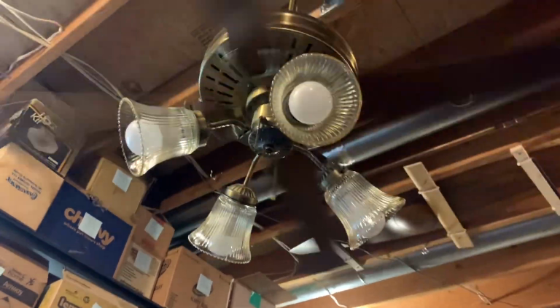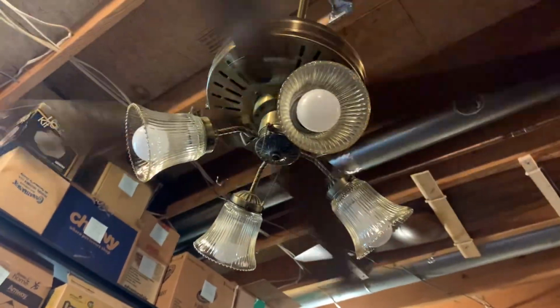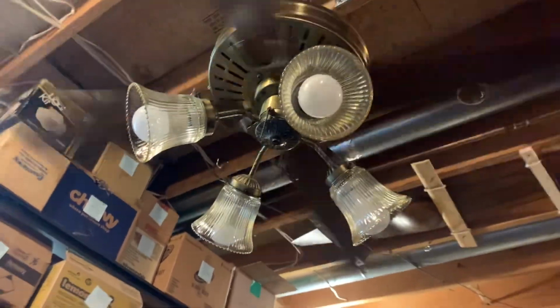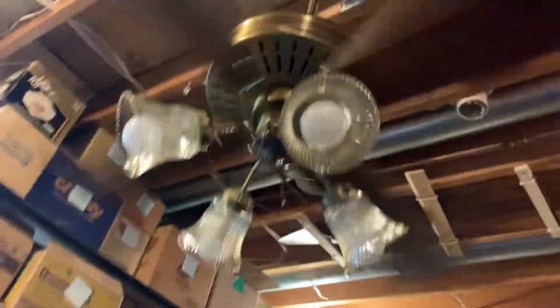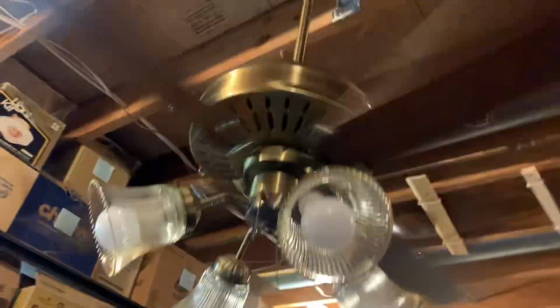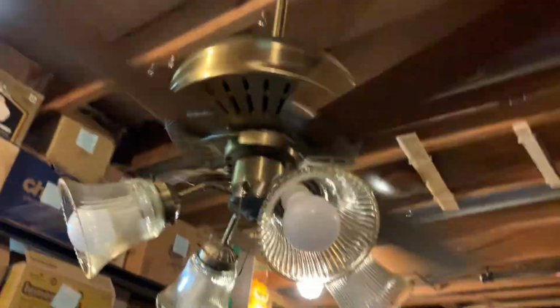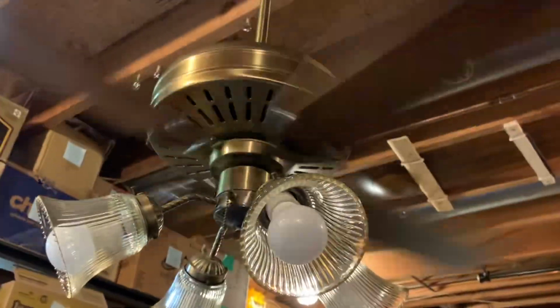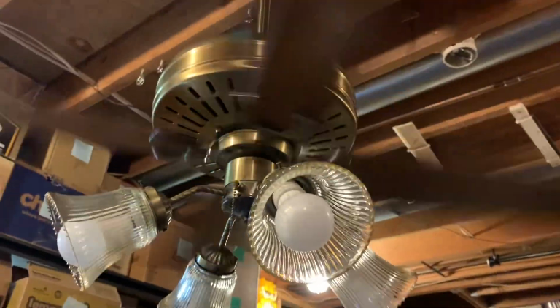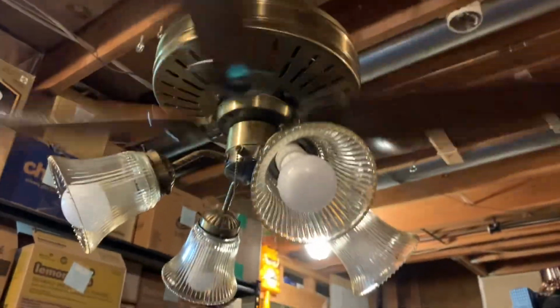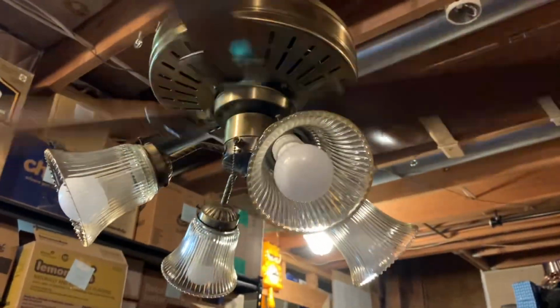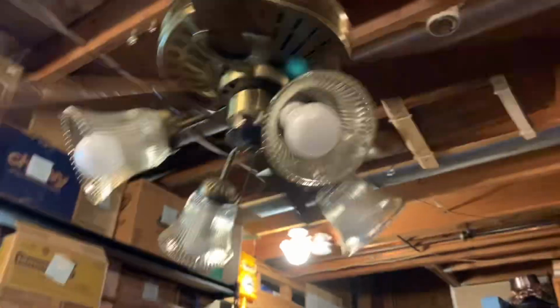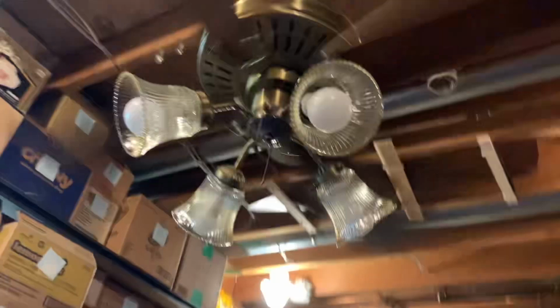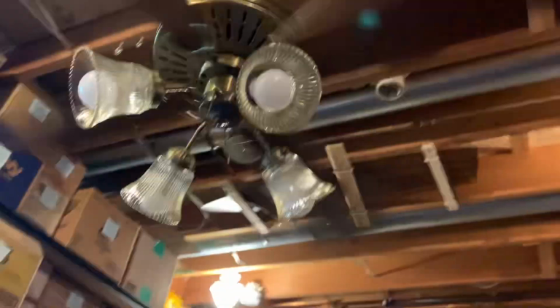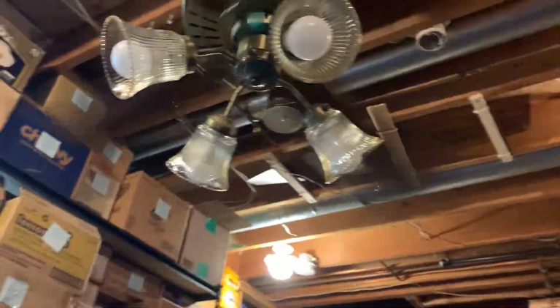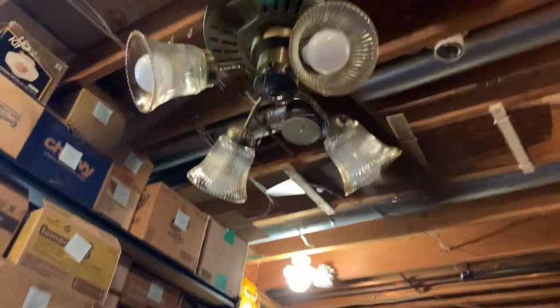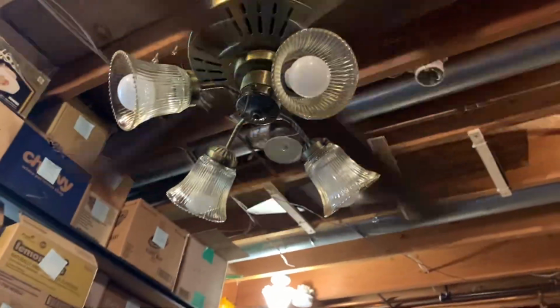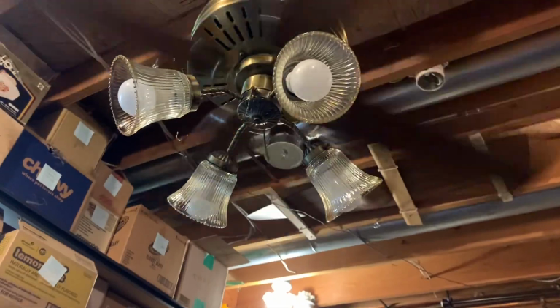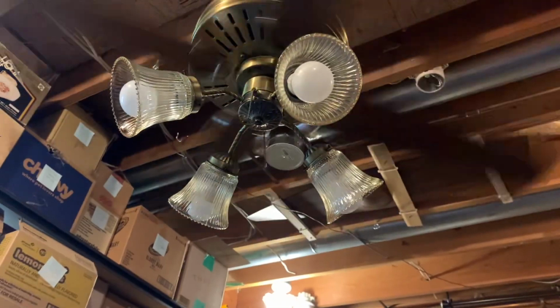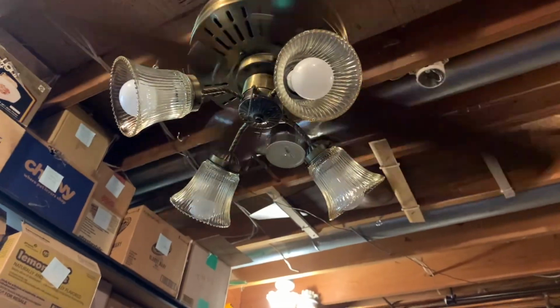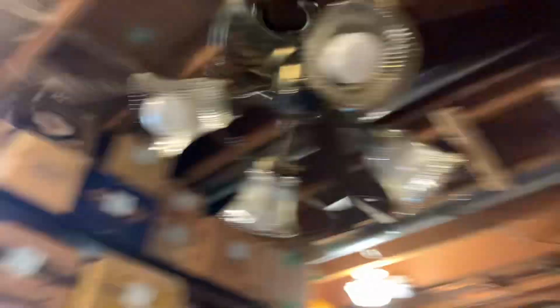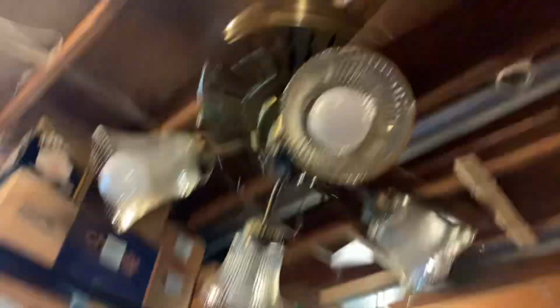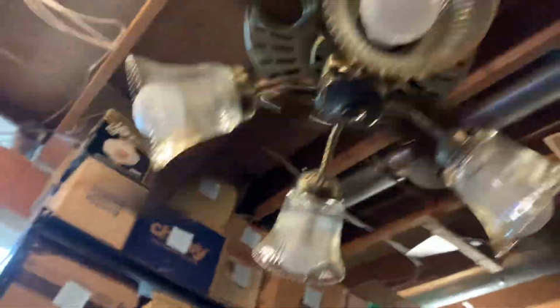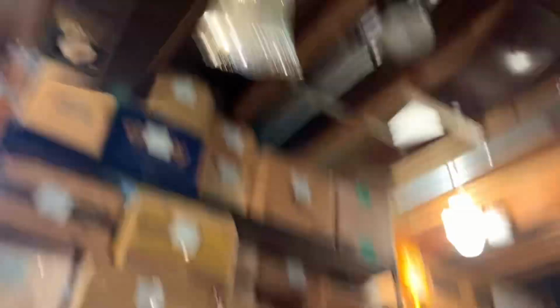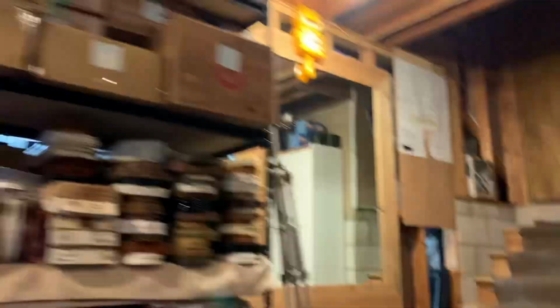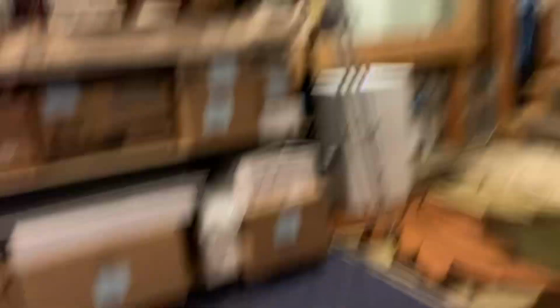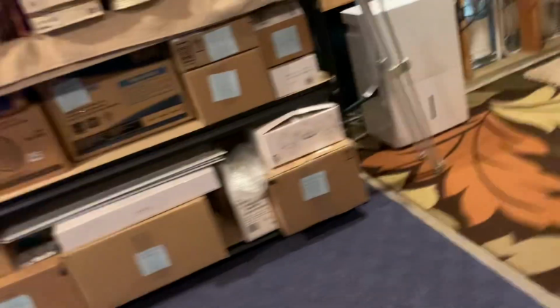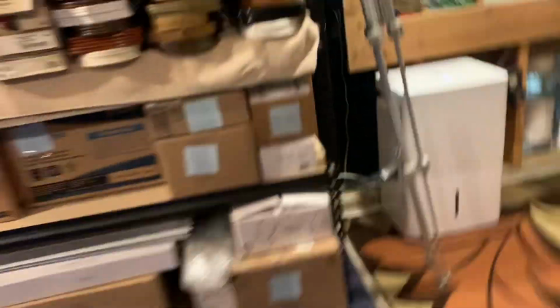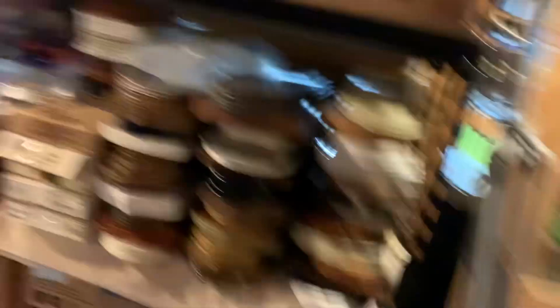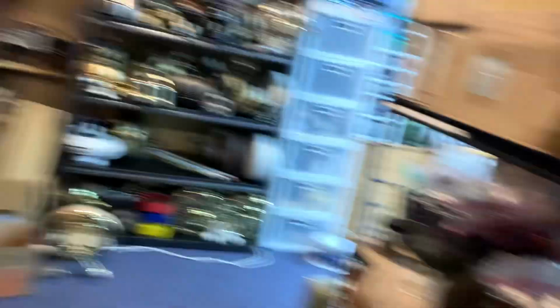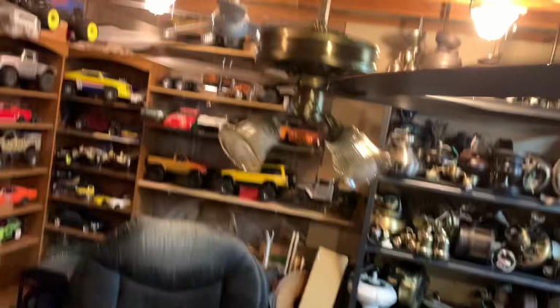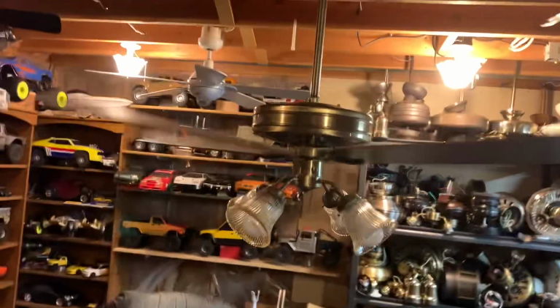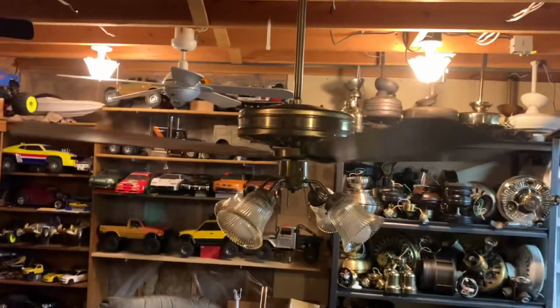This does obviously have the drop flywheel and the Fasco K55 stack-type motor. I know Fasco did use their own motors in these fans. It is from 1987, I believe.